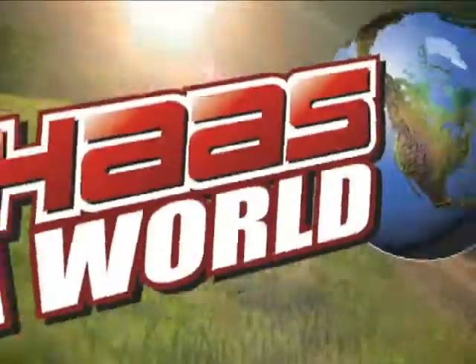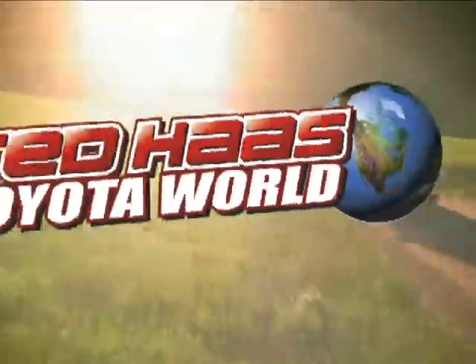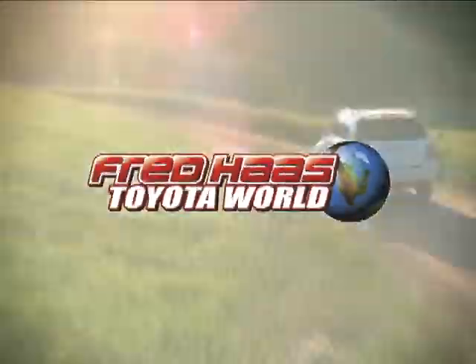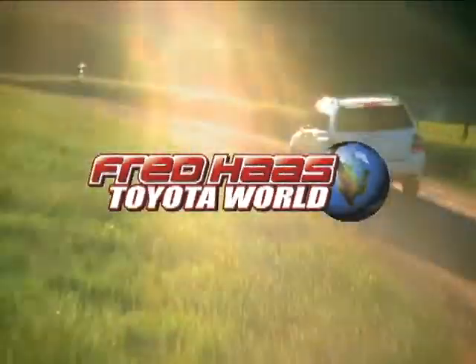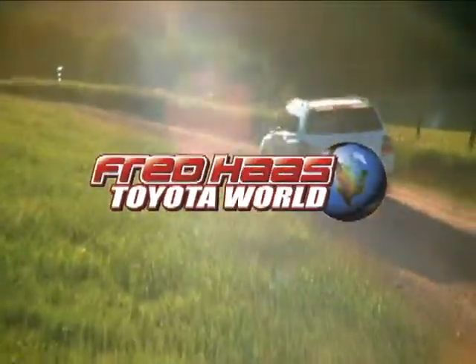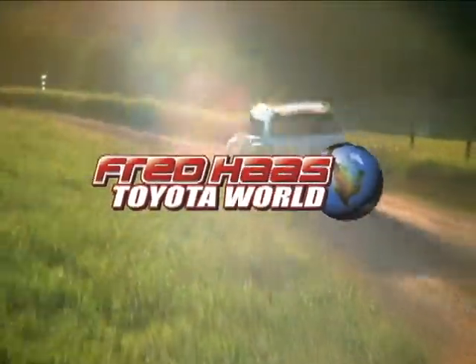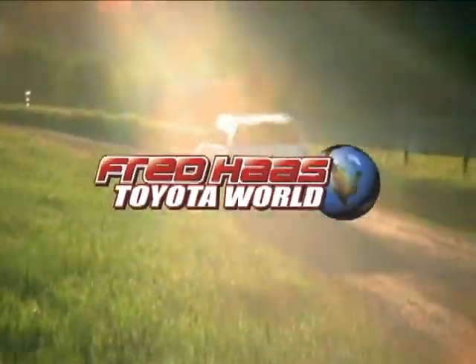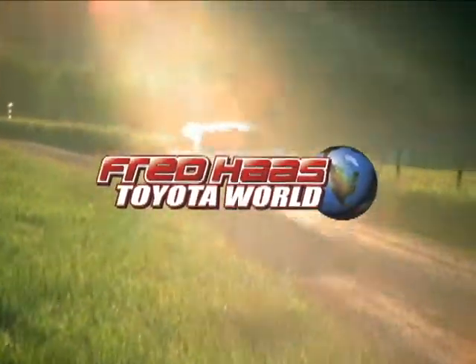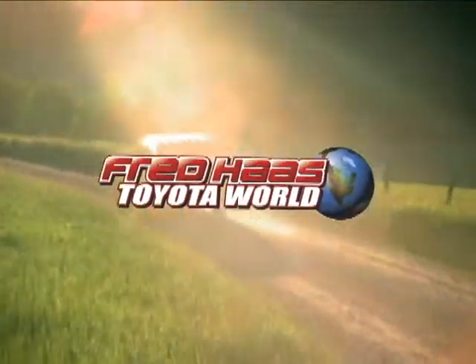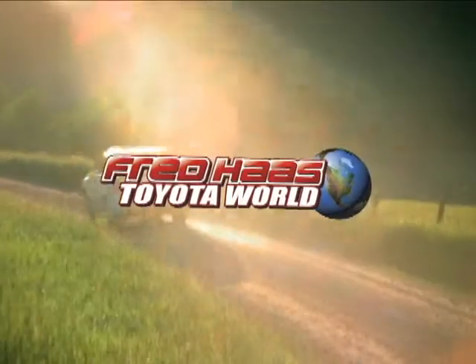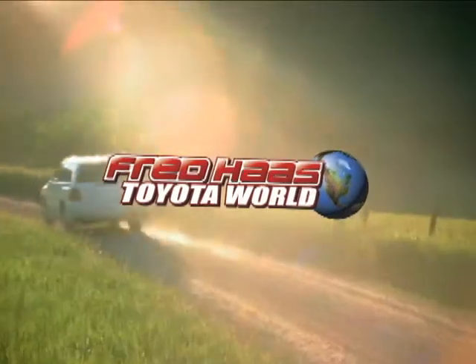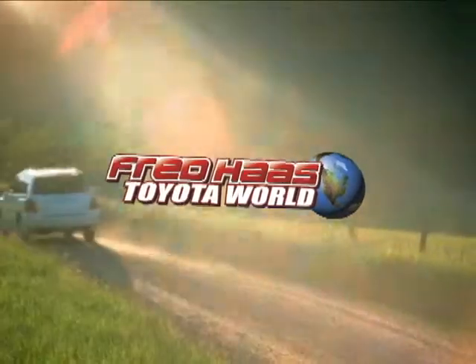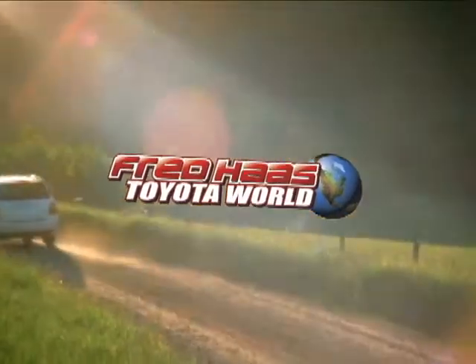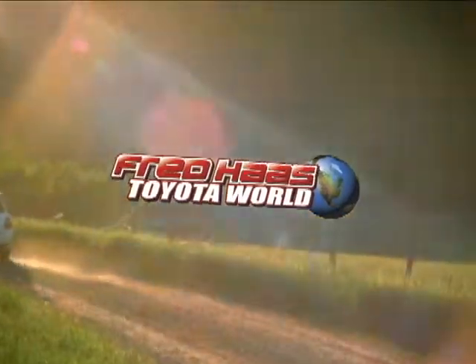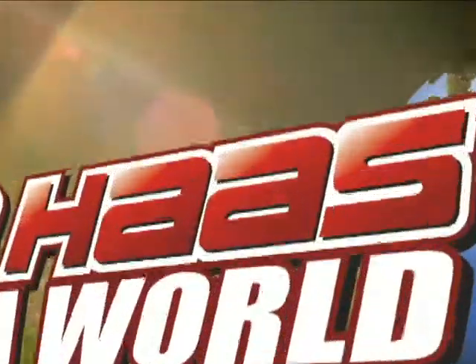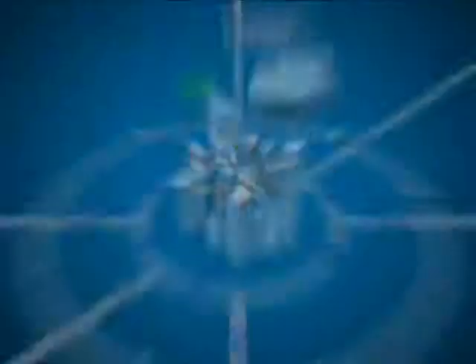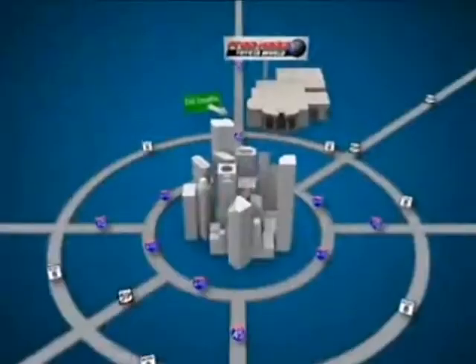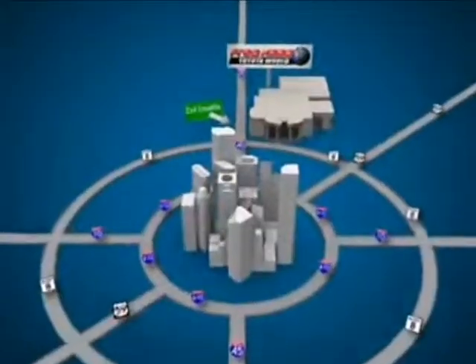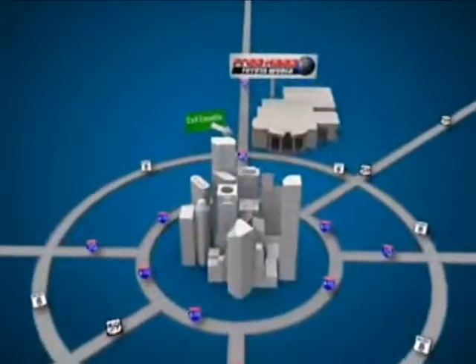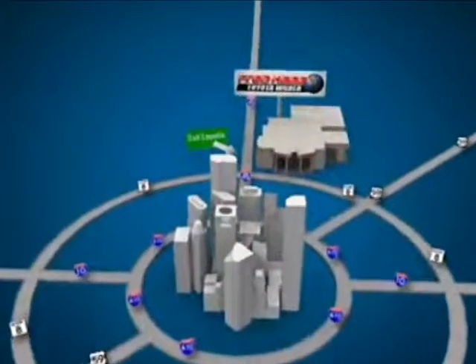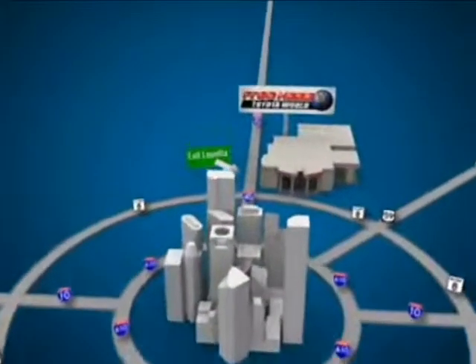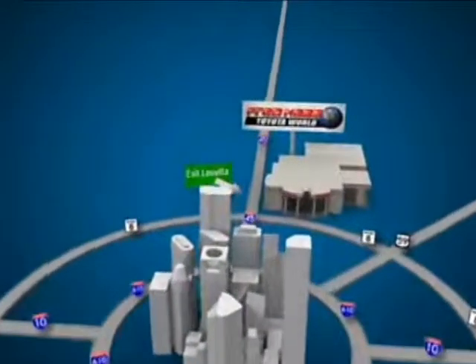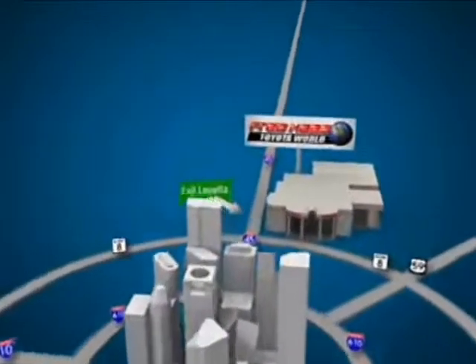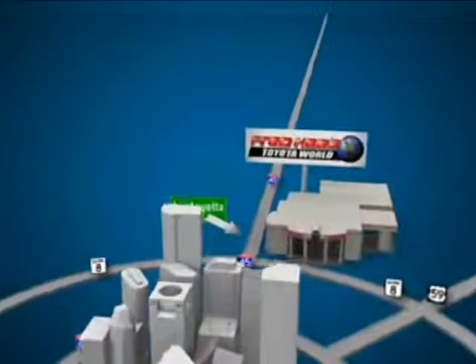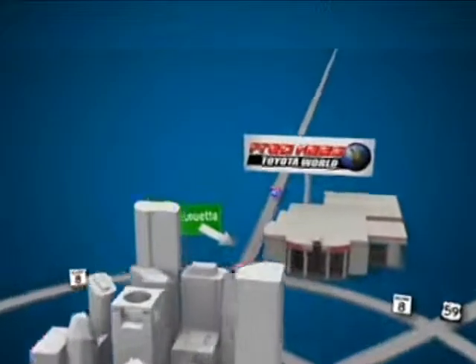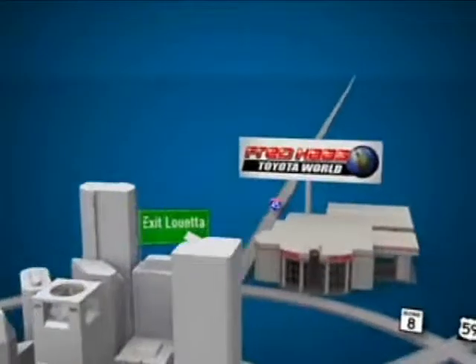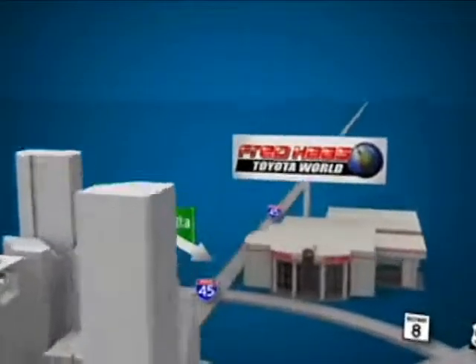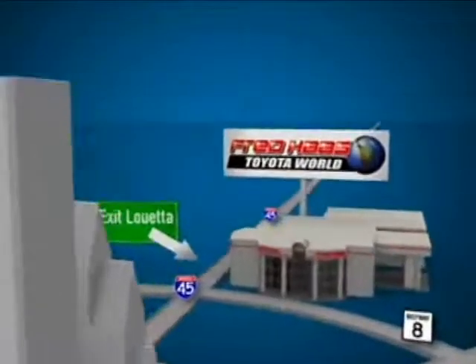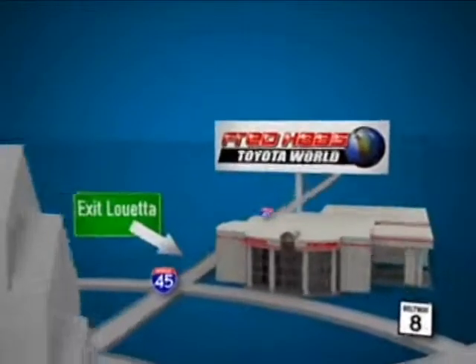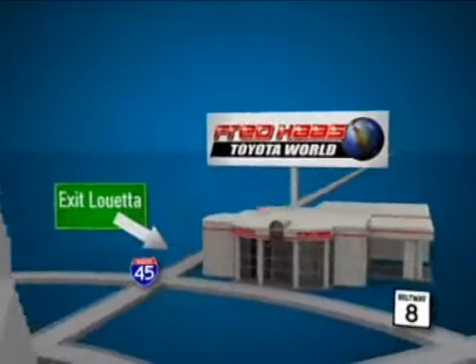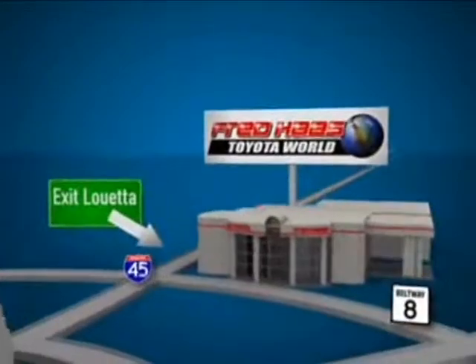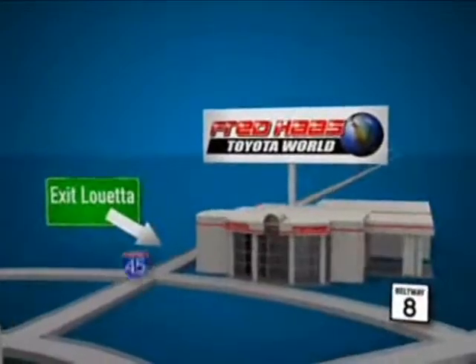Fred Haas Toyota World has been a hallmark of our community for more than 40 years. We're easy to find on I-45 North at Luetta, just two miles north of 1960.